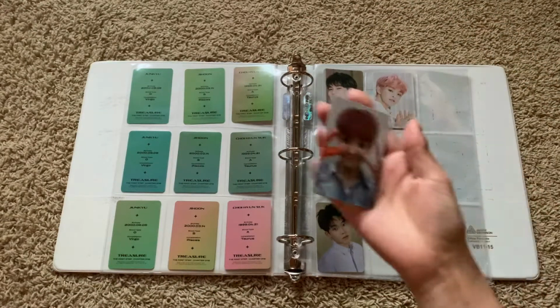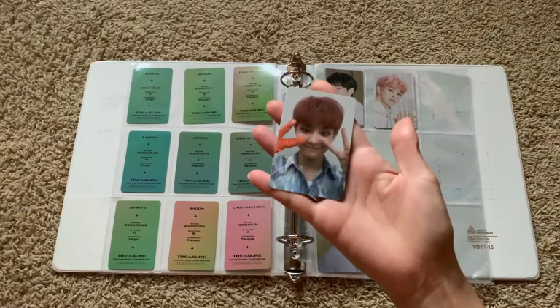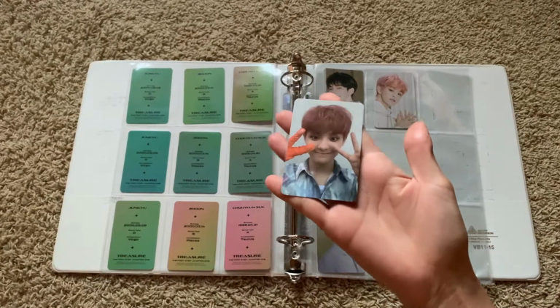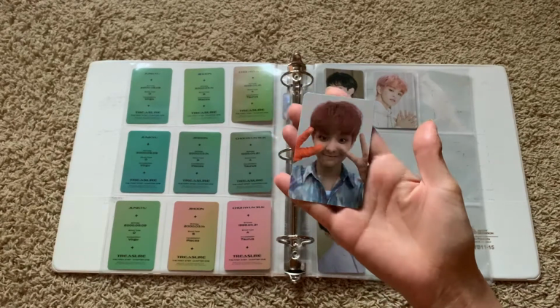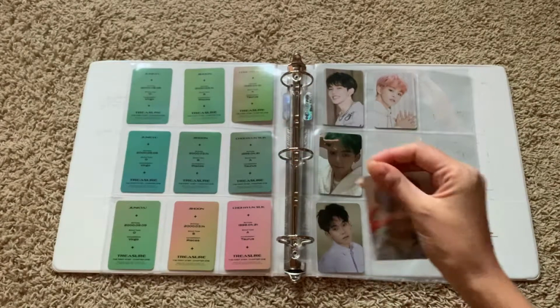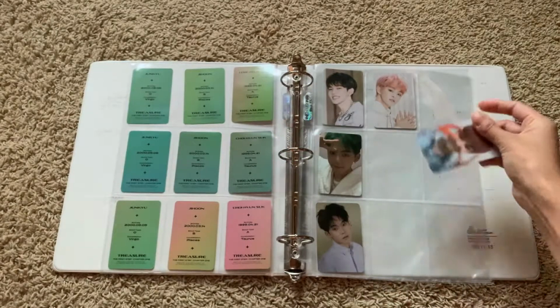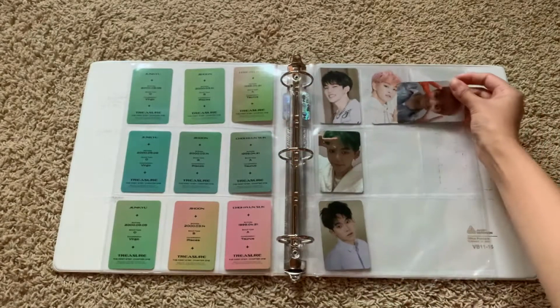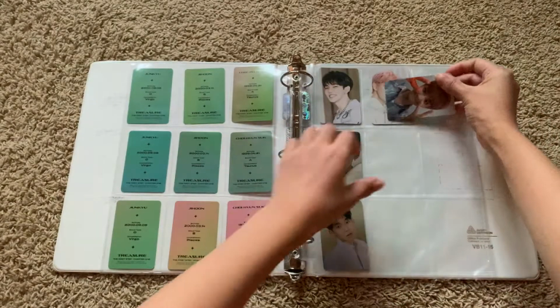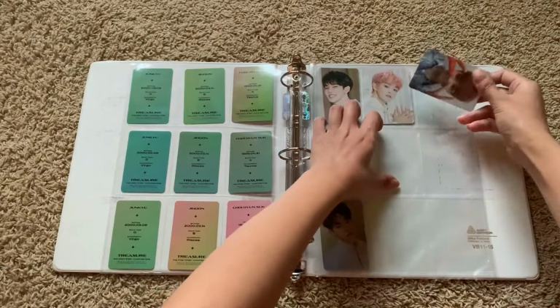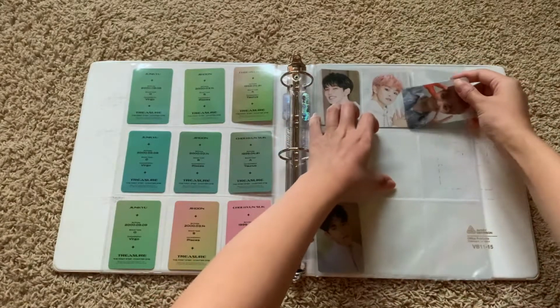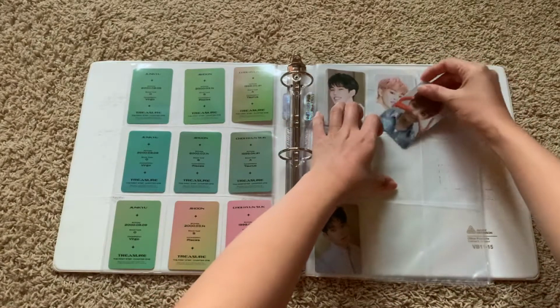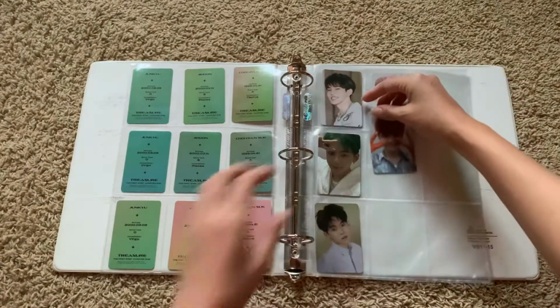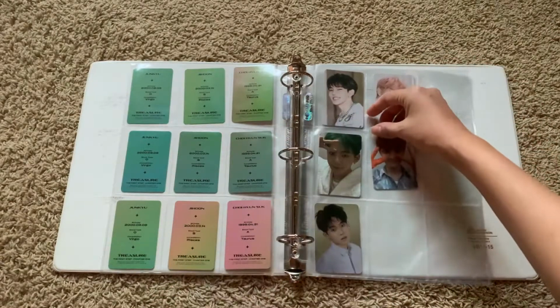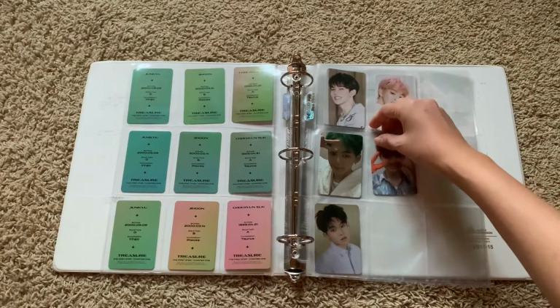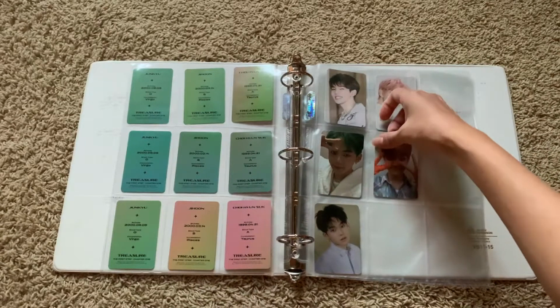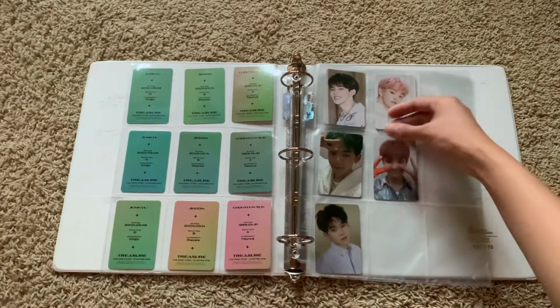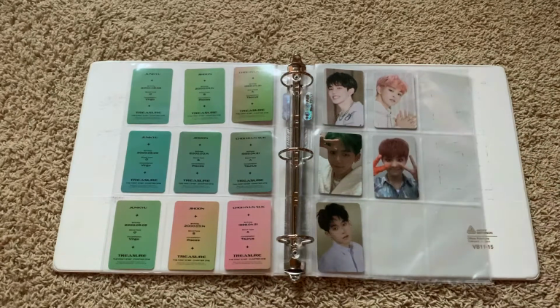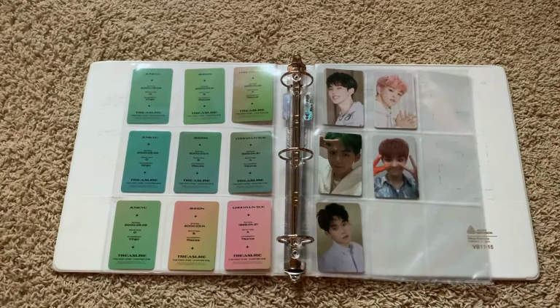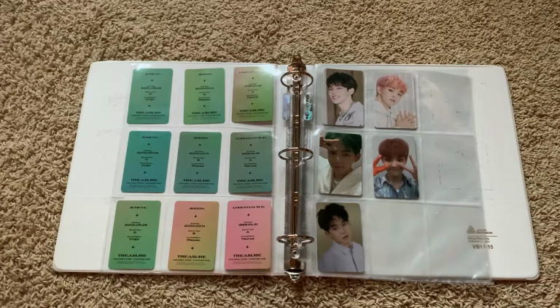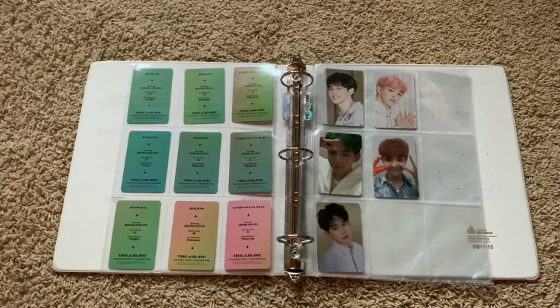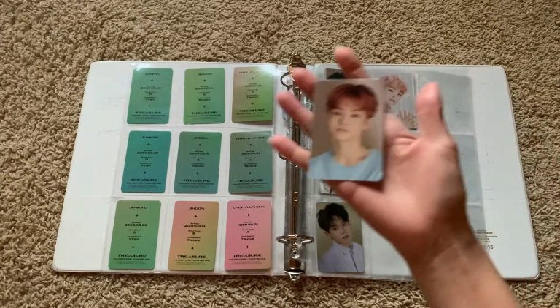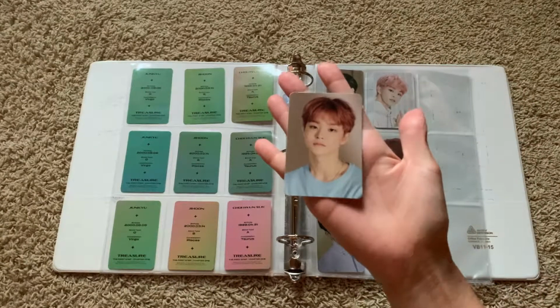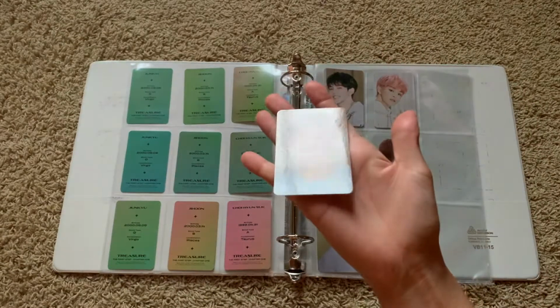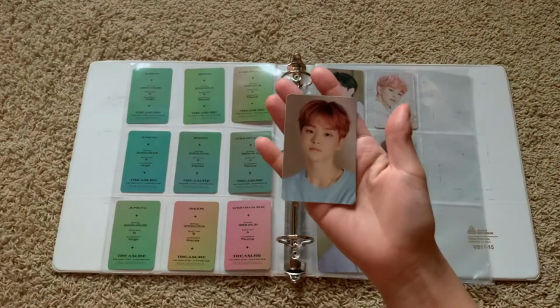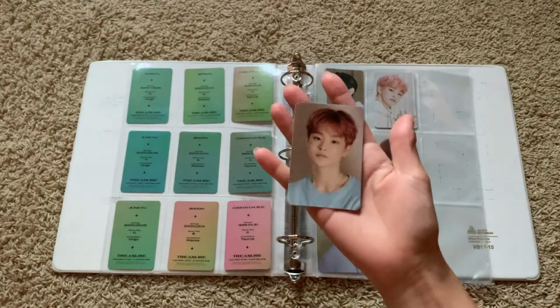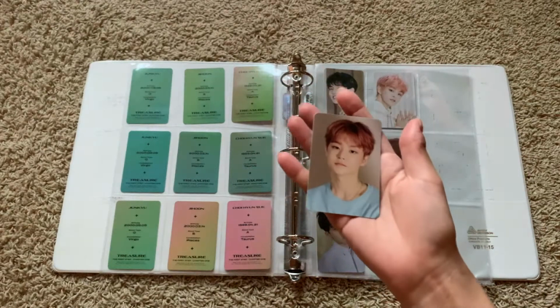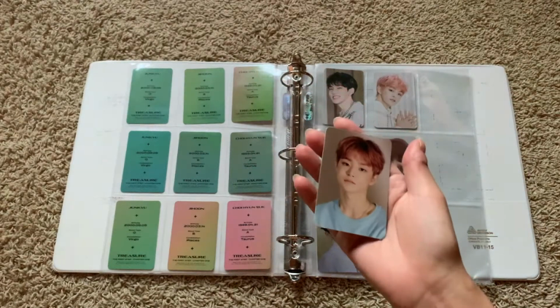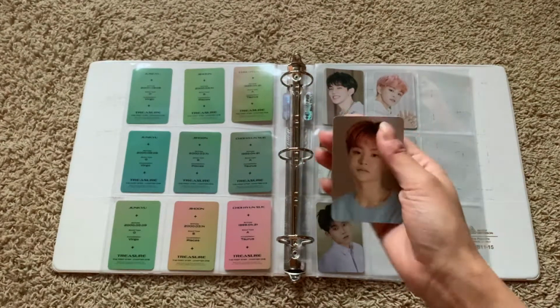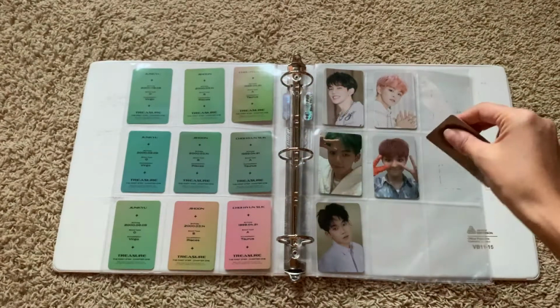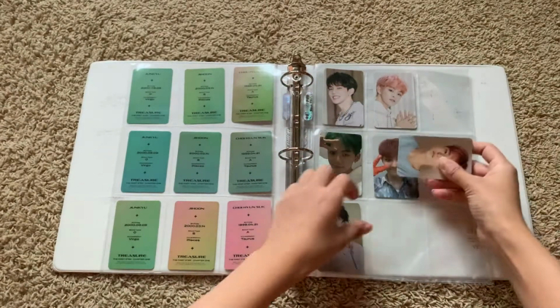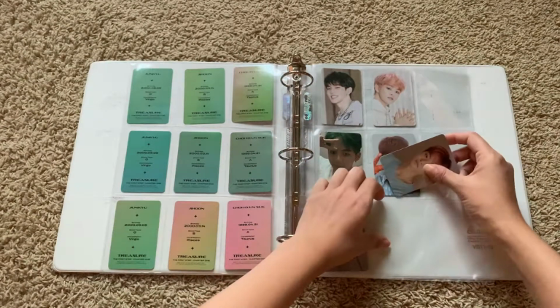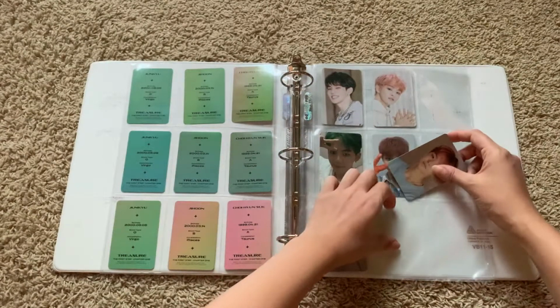This one's so cute. Jihoon was like so happy to be in a art statue area for his music video shoot for The Boy.